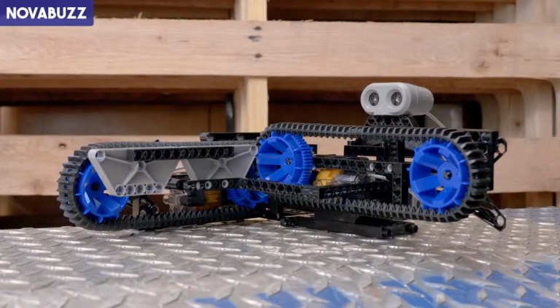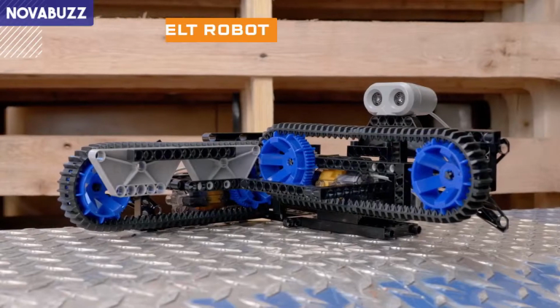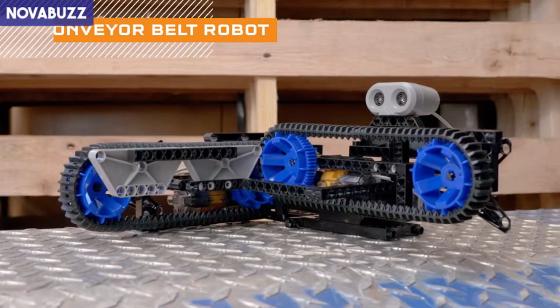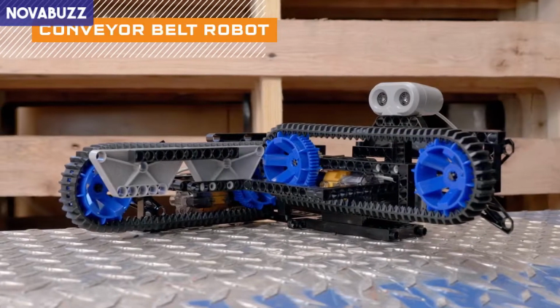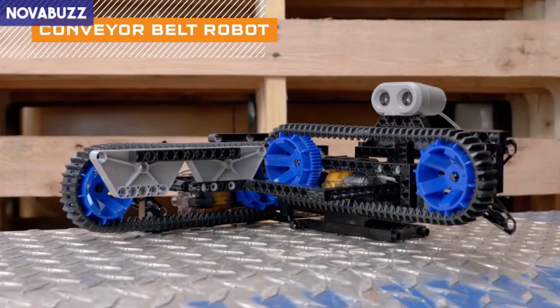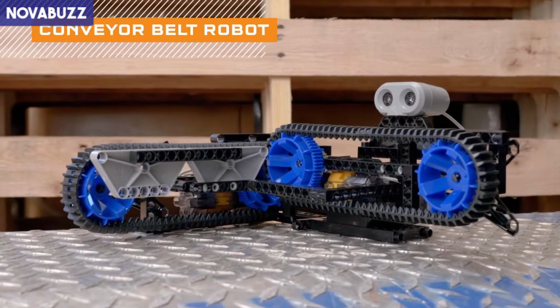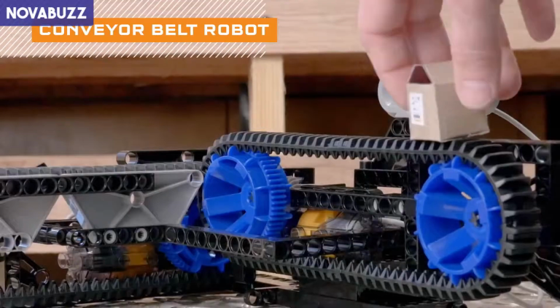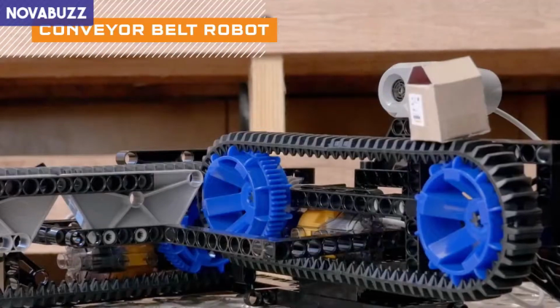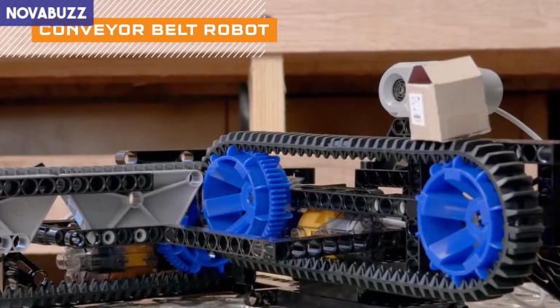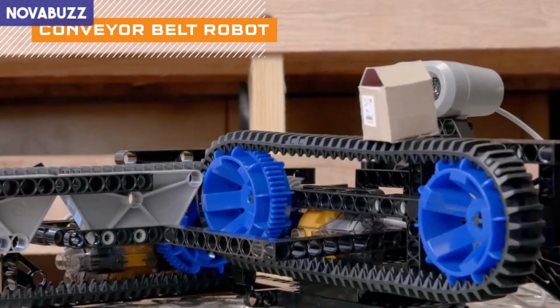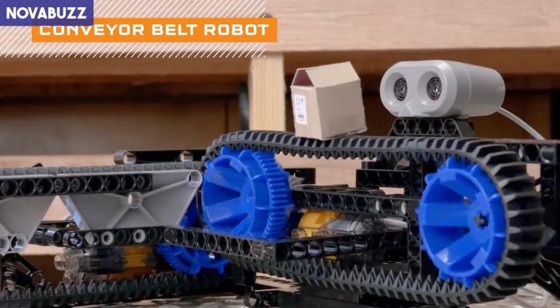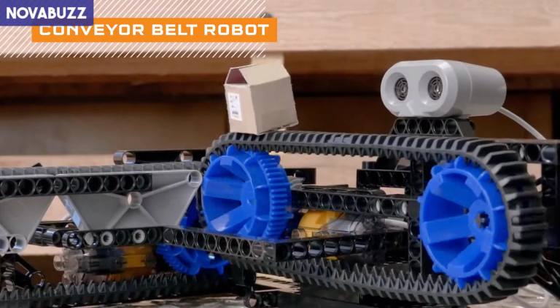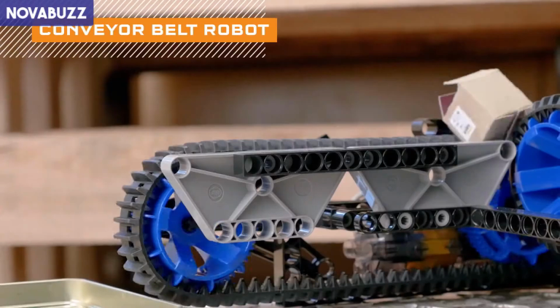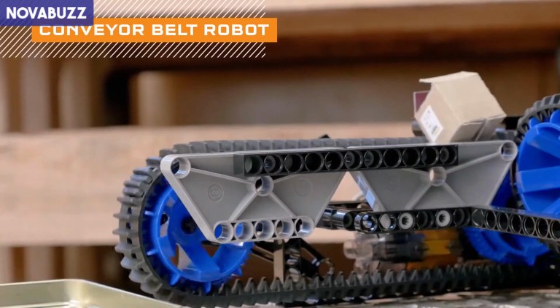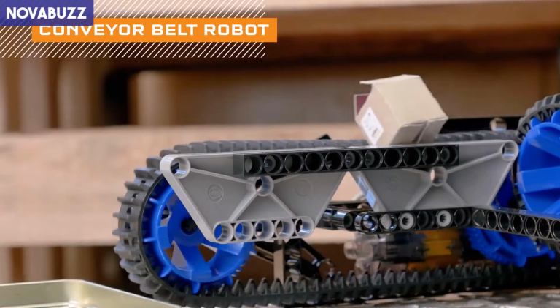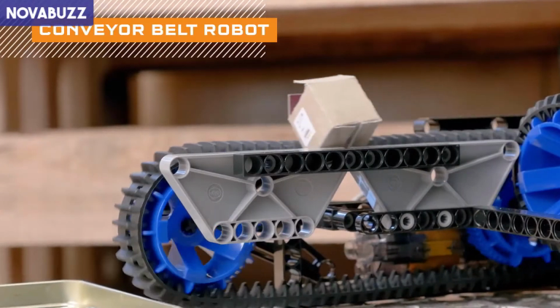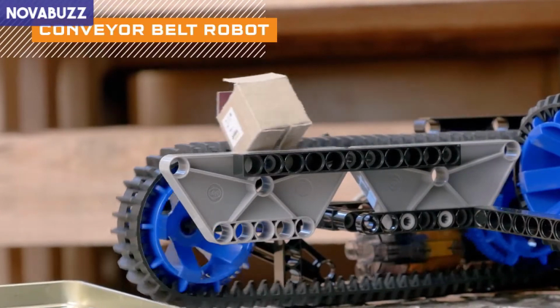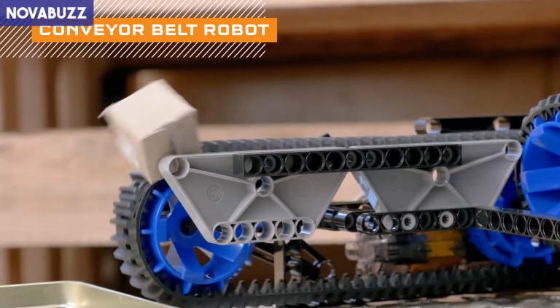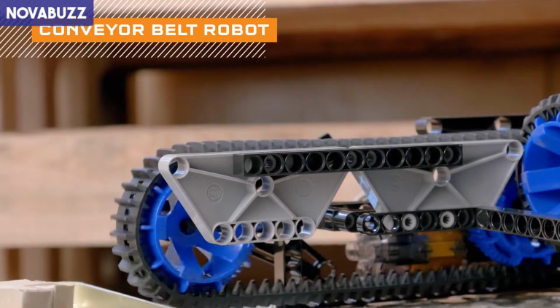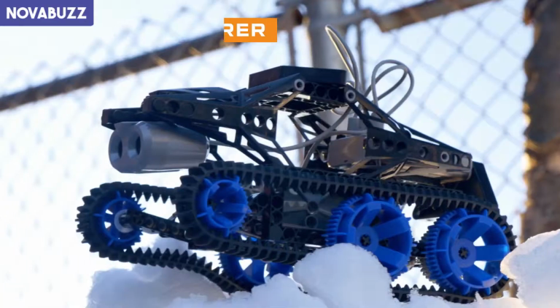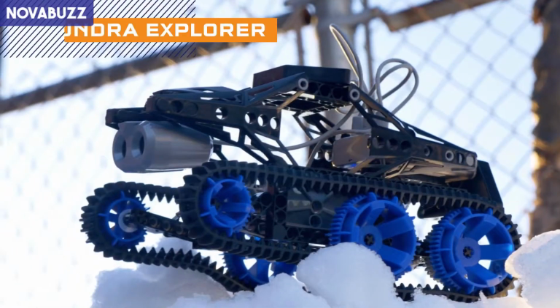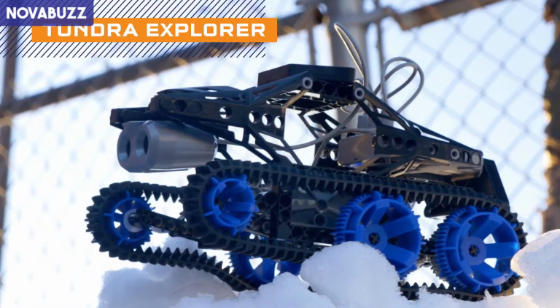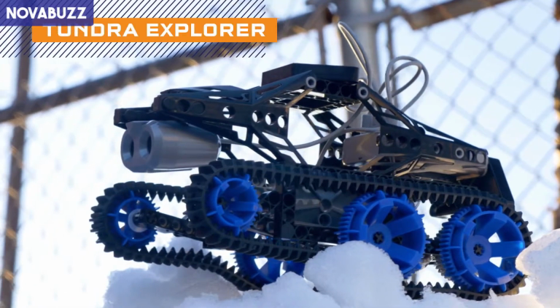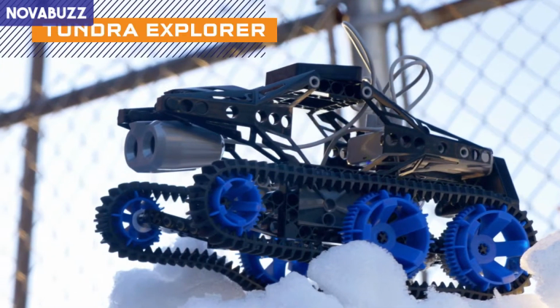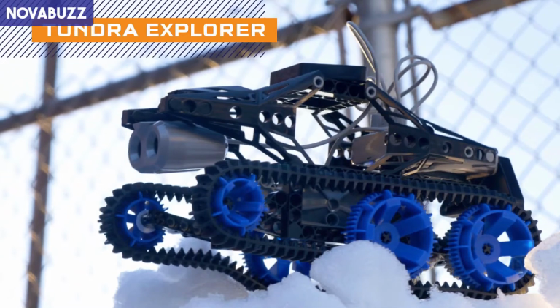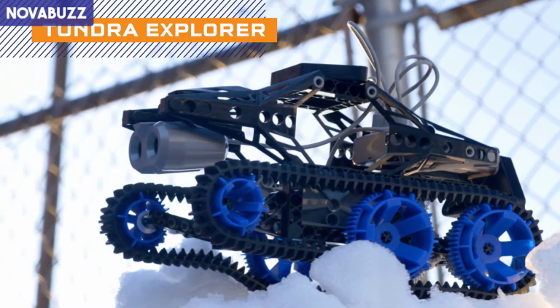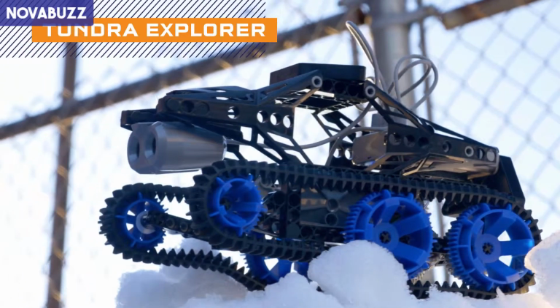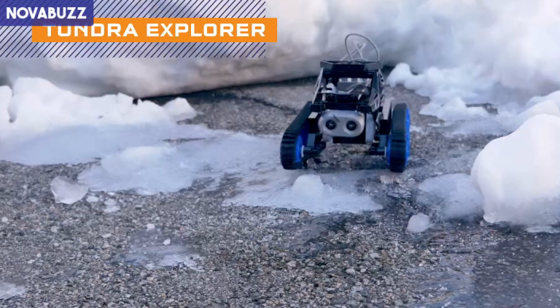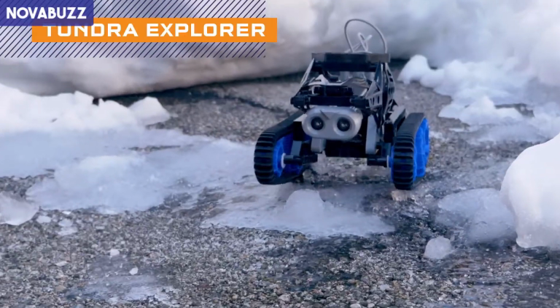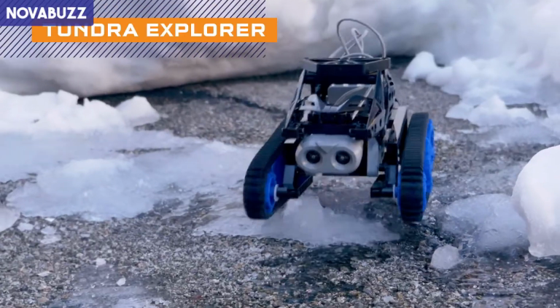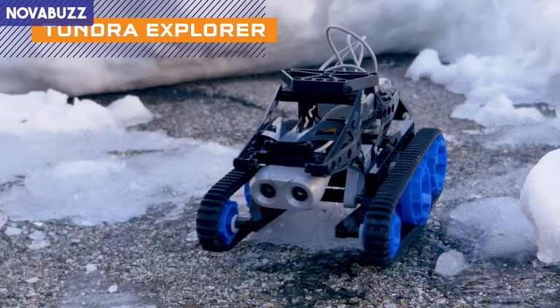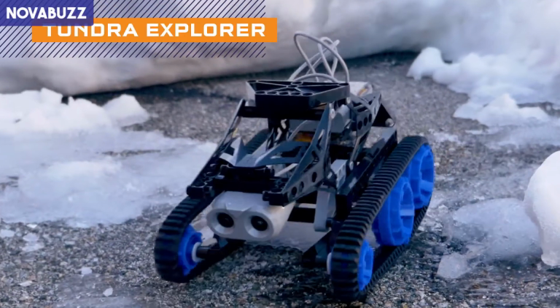Experiment with a conveyor belt robot that carries objects along its two moving belts. Or assemble a tundra explorer that can tackle tough terrain.